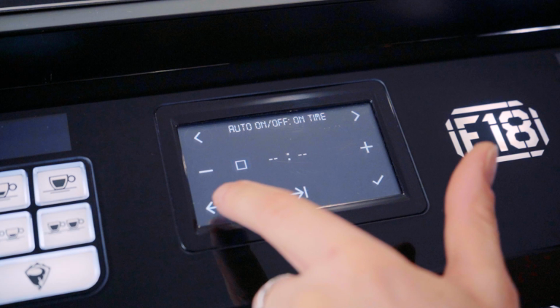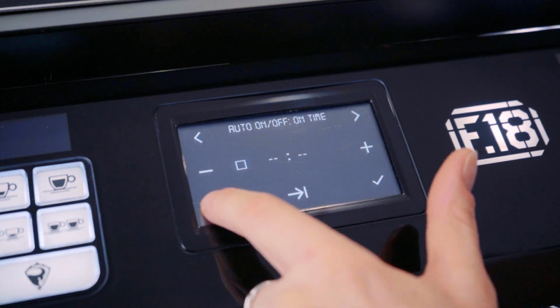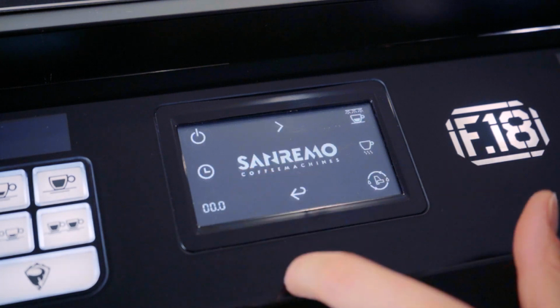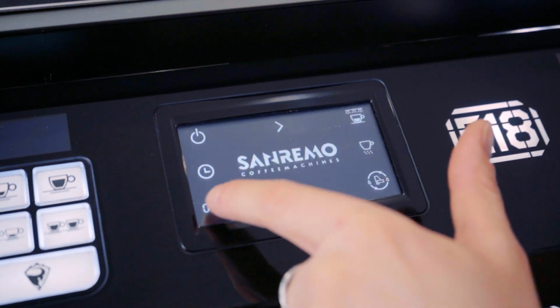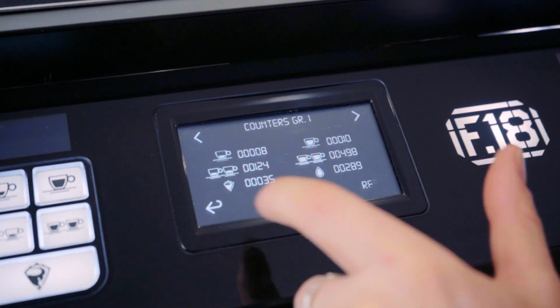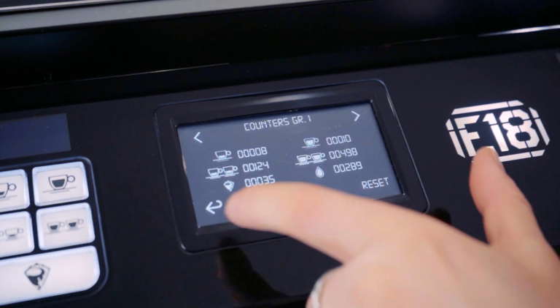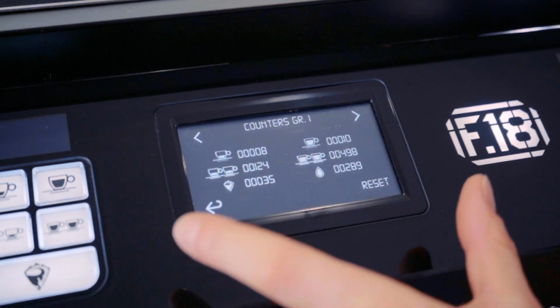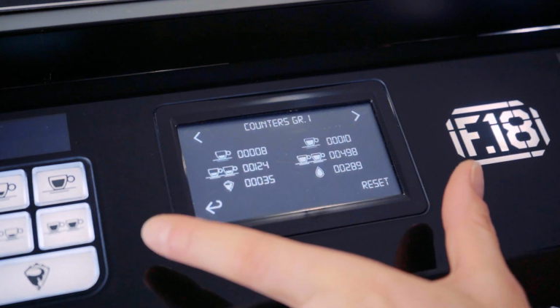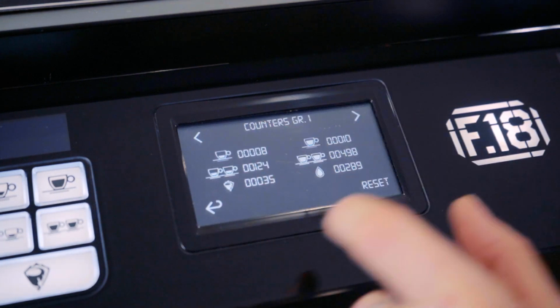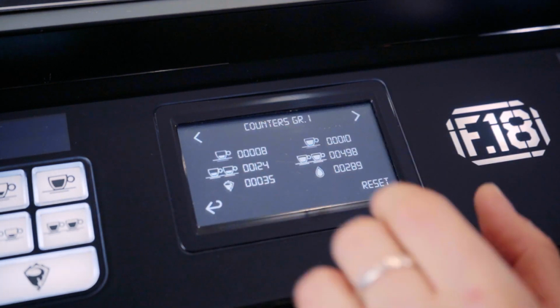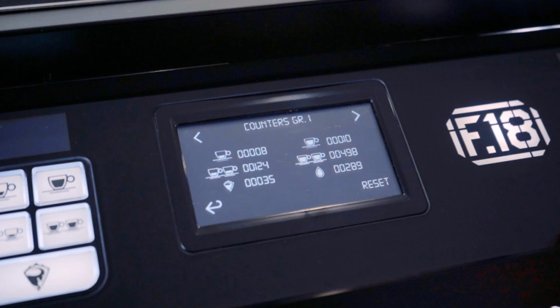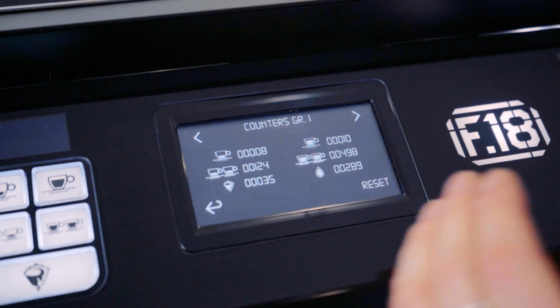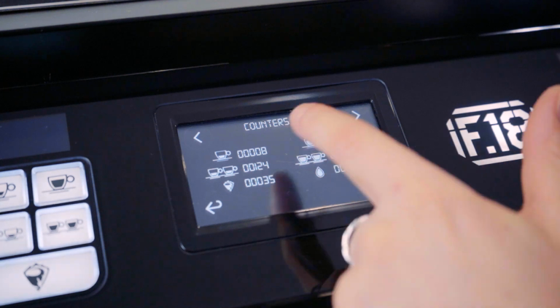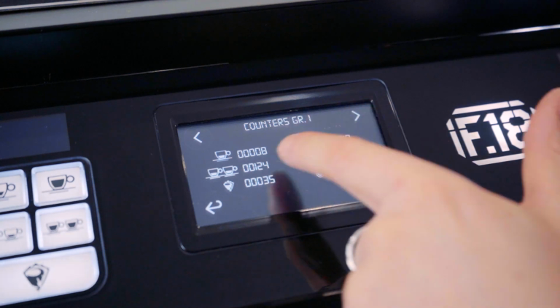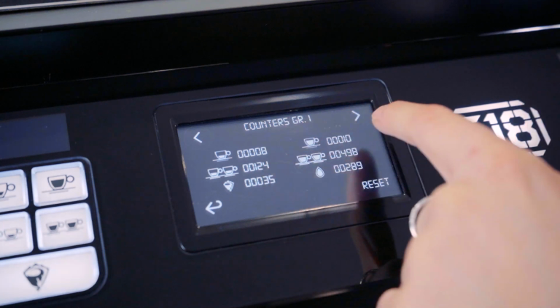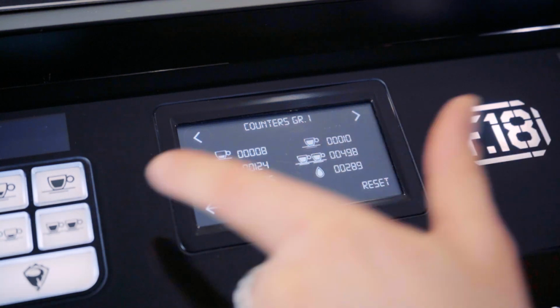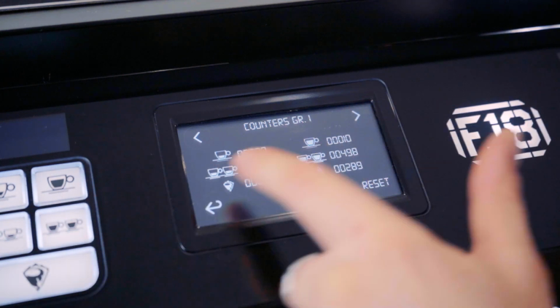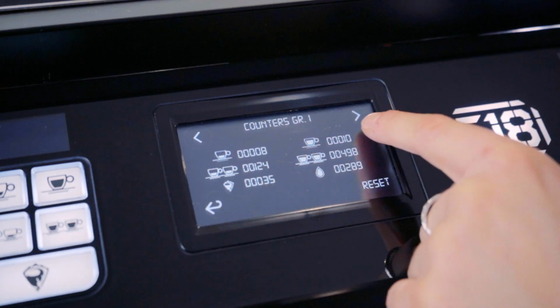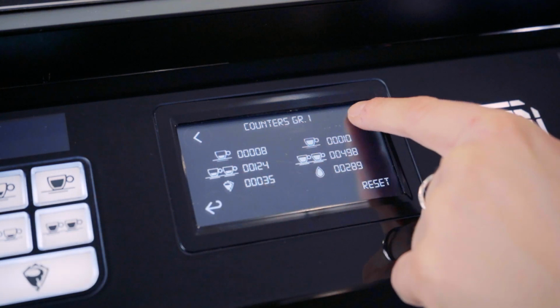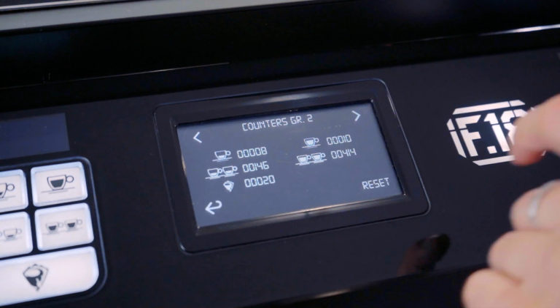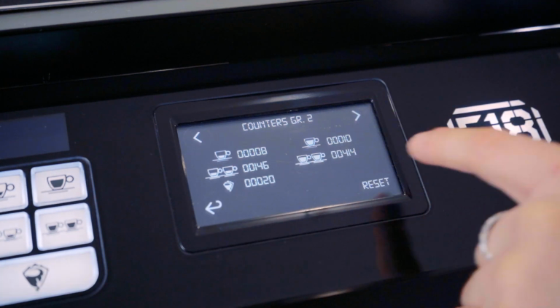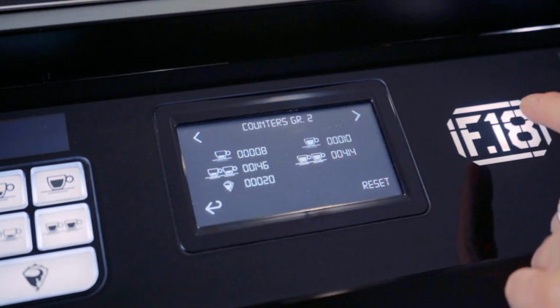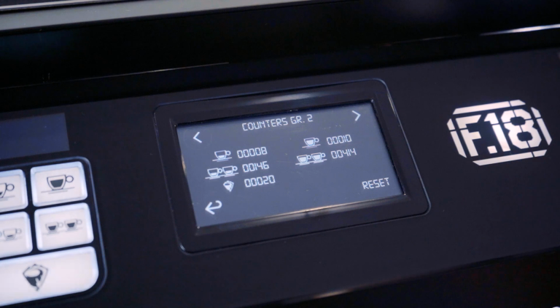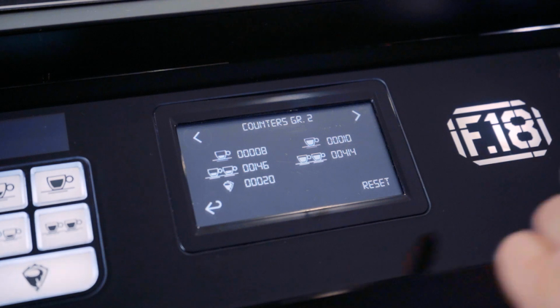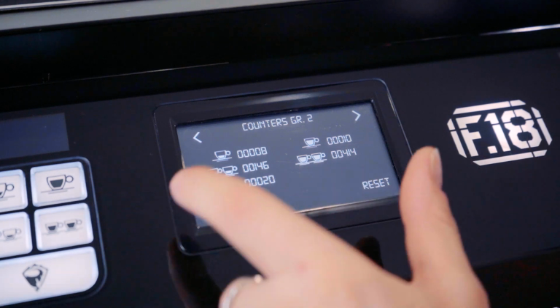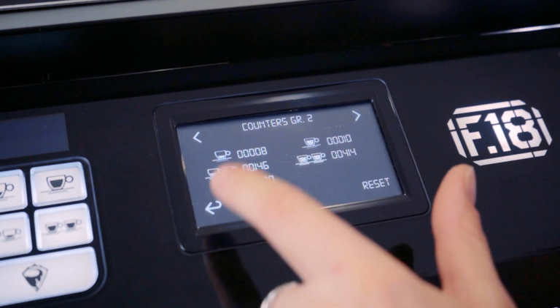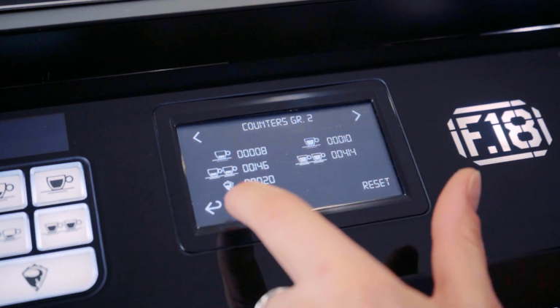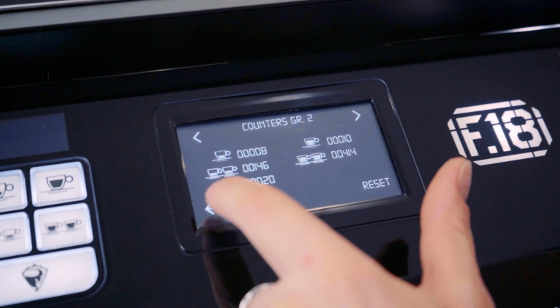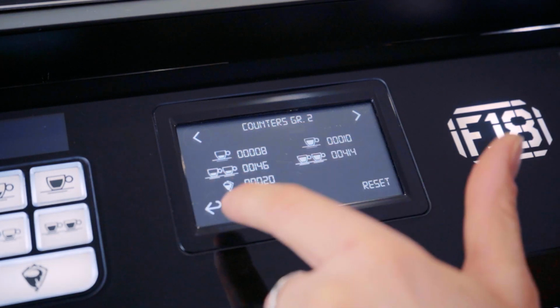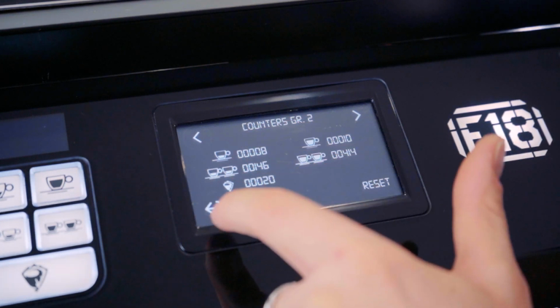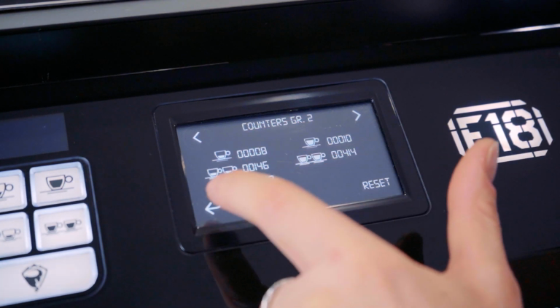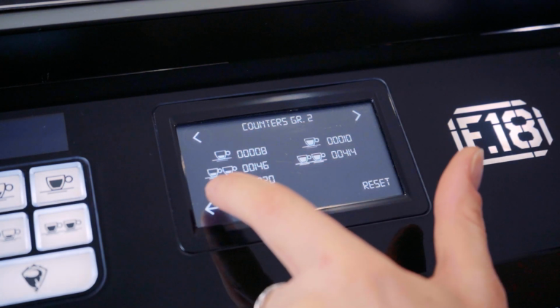The next icon is your total amount of coffee for each group. We've got counters for group one, and then if we scroll over, we've got counters for group two. That's just your total amount of coffees and teas that you've made on the machine.